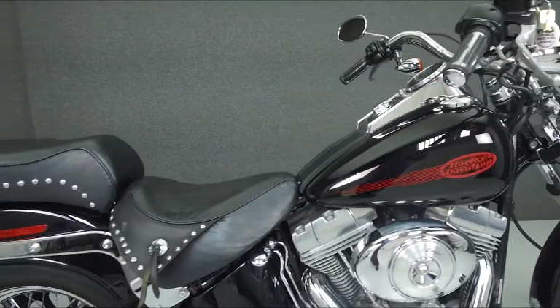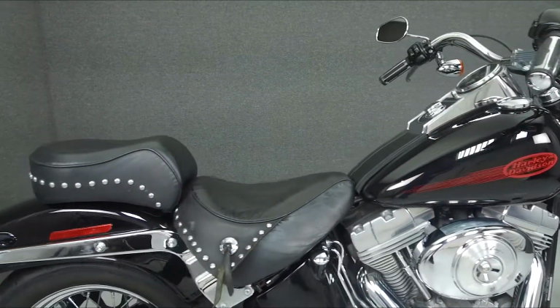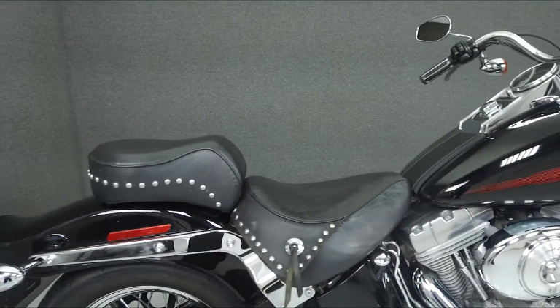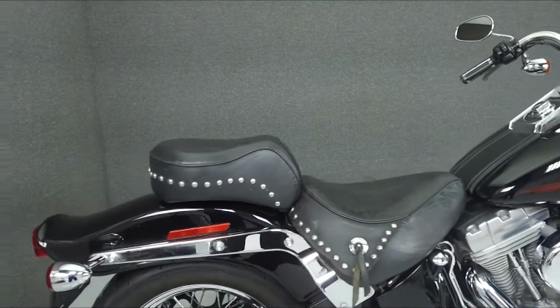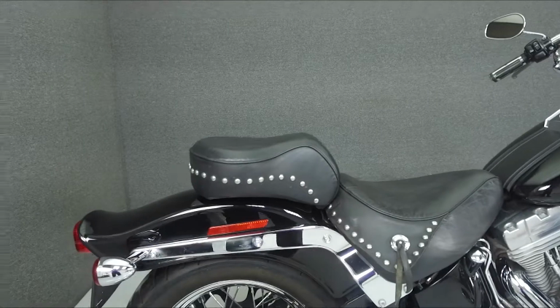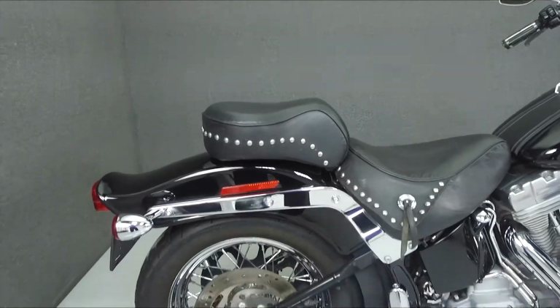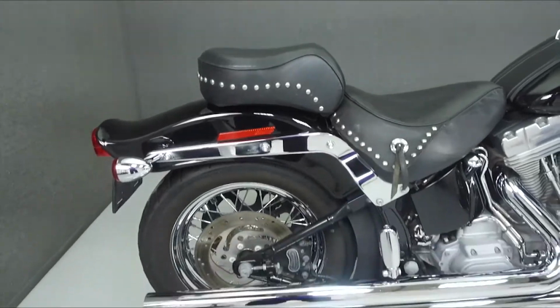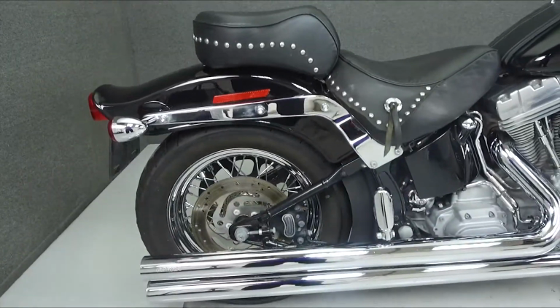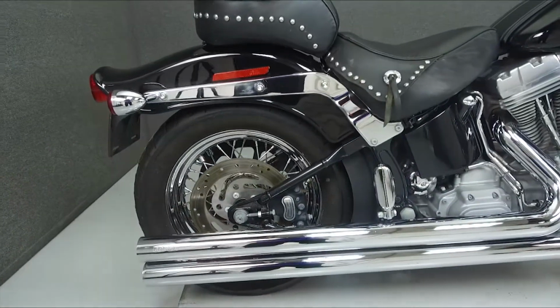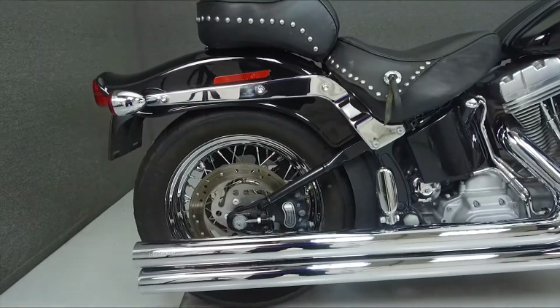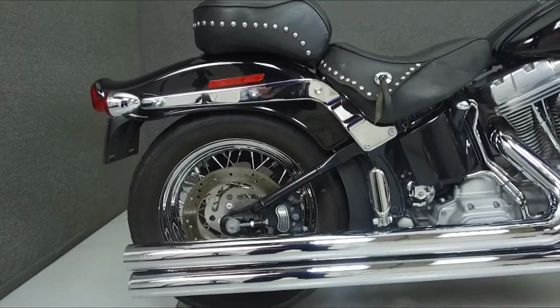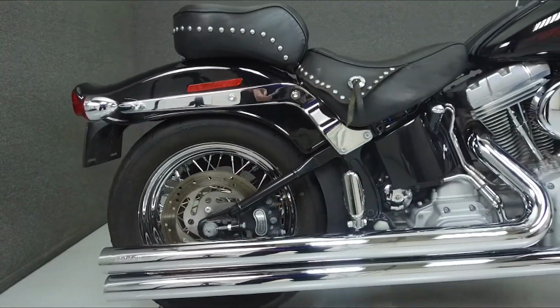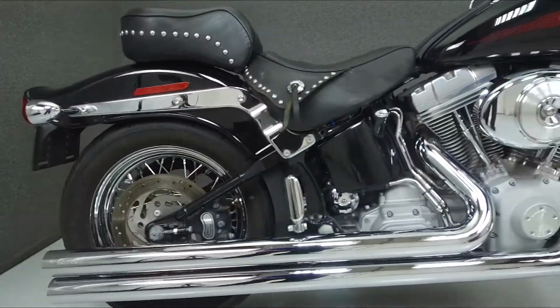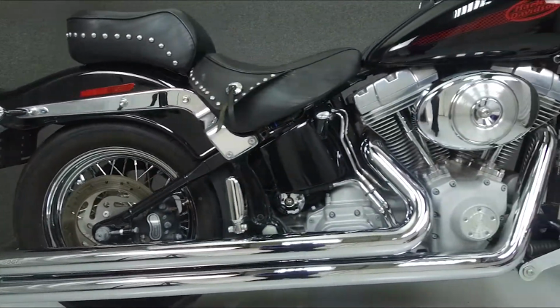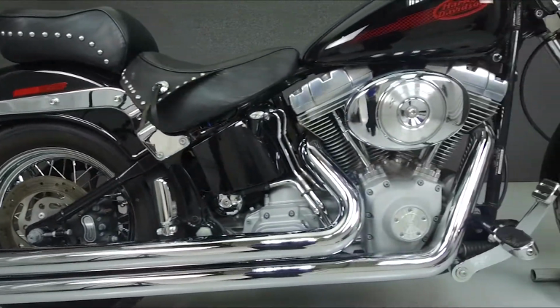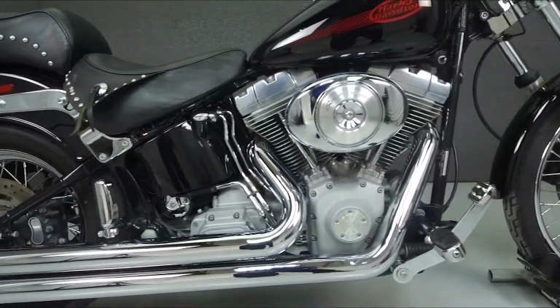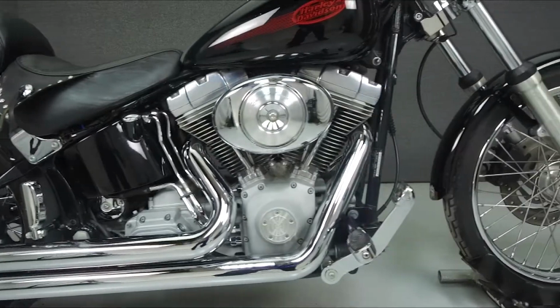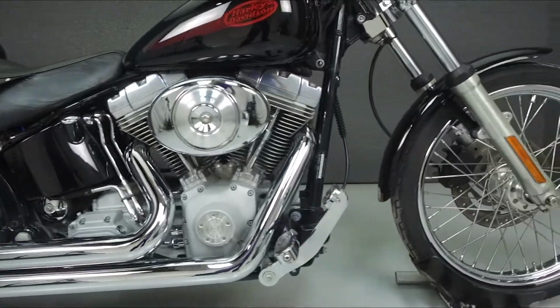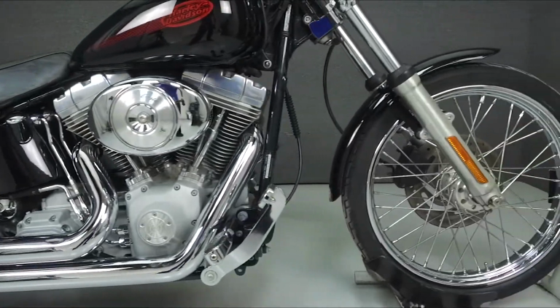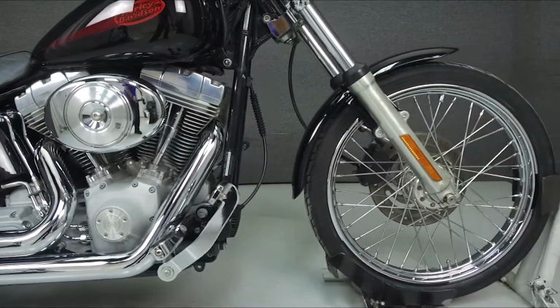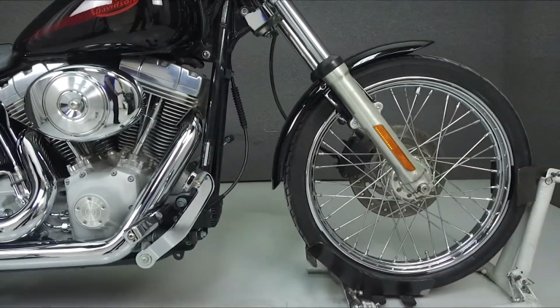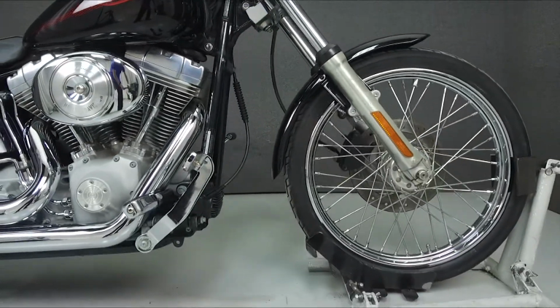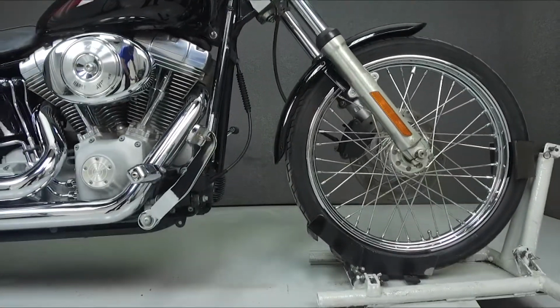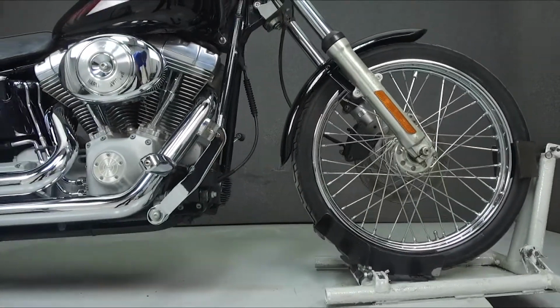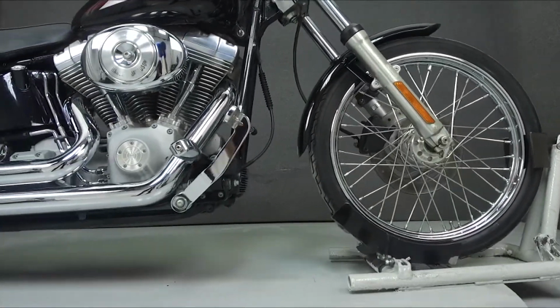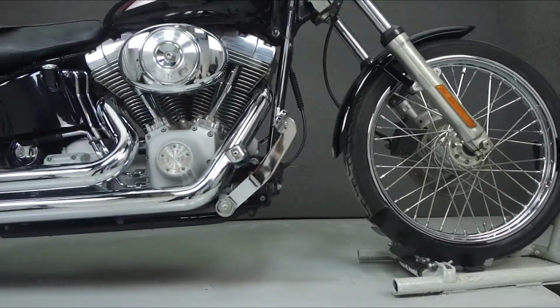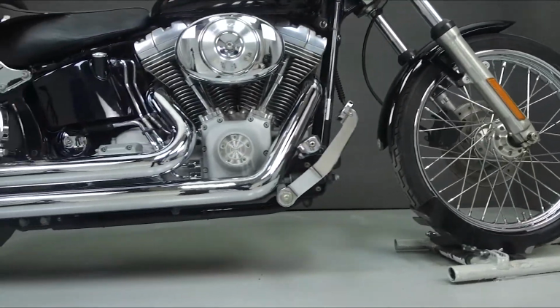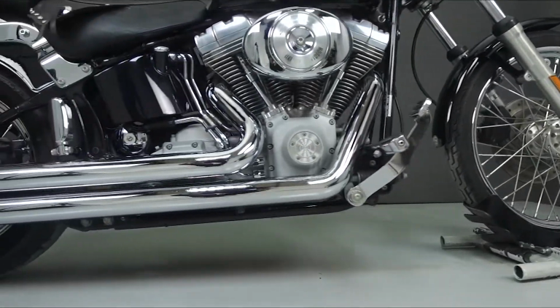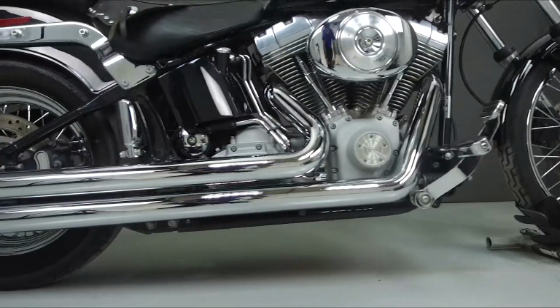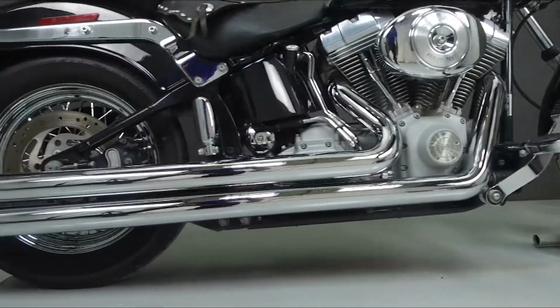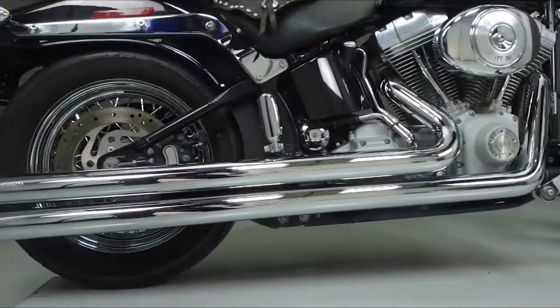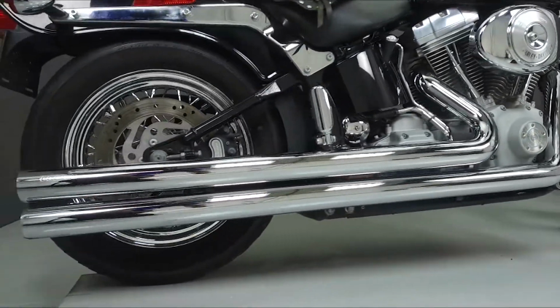Powered by an 88 cubic inch V-twin engine with a 5-speed transmission, the Softail puts out 75 foot-pounds of torque at 3,500 RPM. It has a seat height of 26.1 inches and a drive weight of 643 pounds.